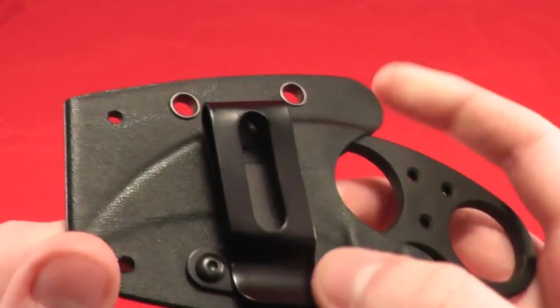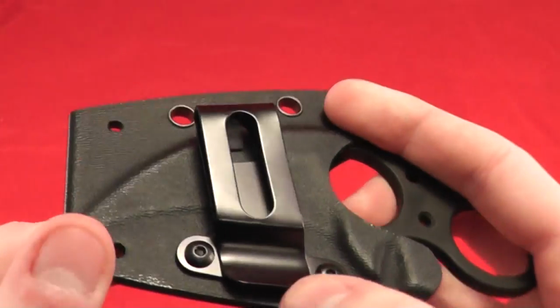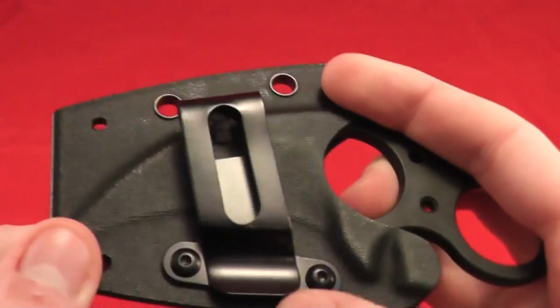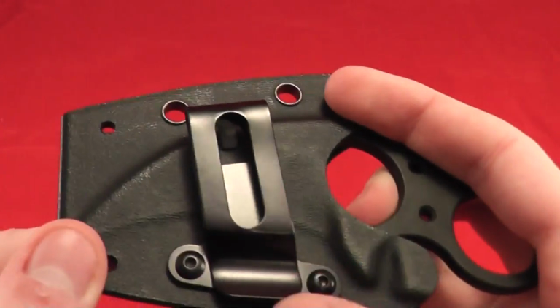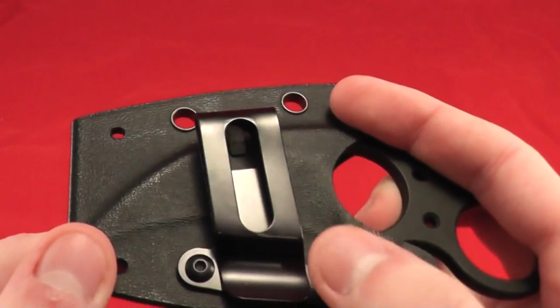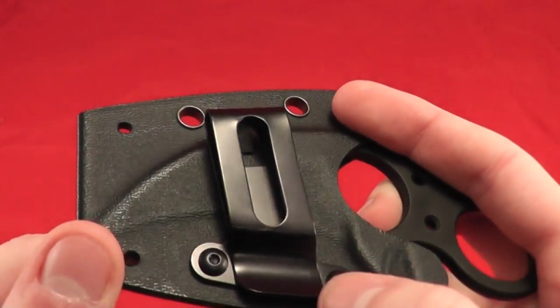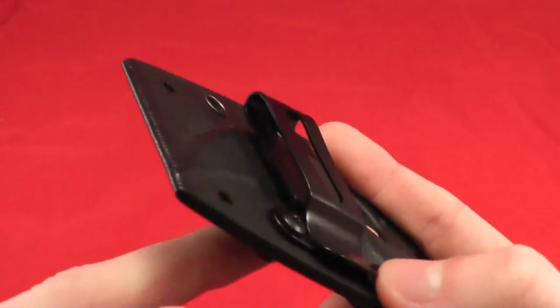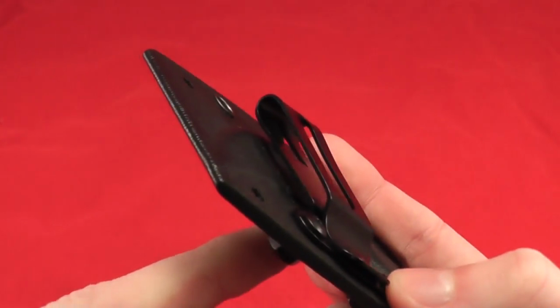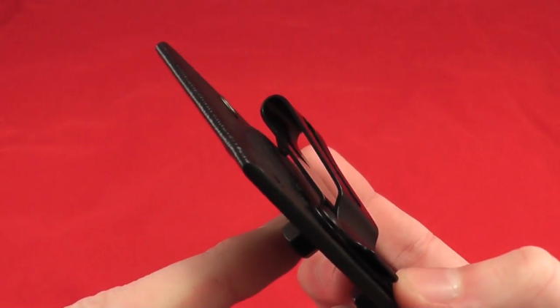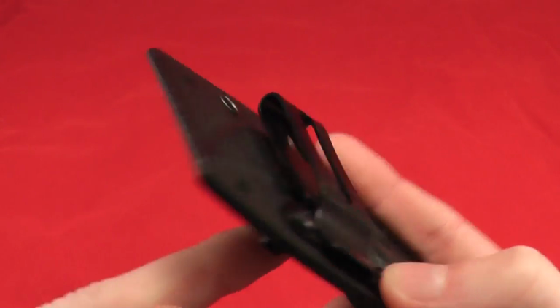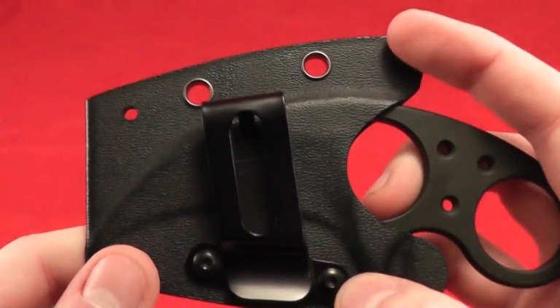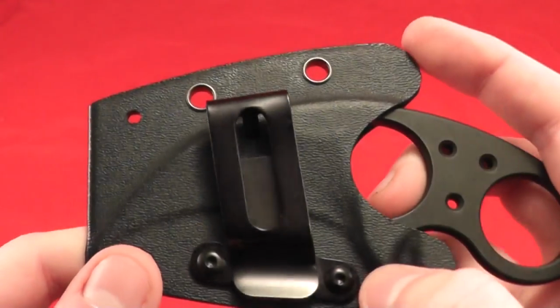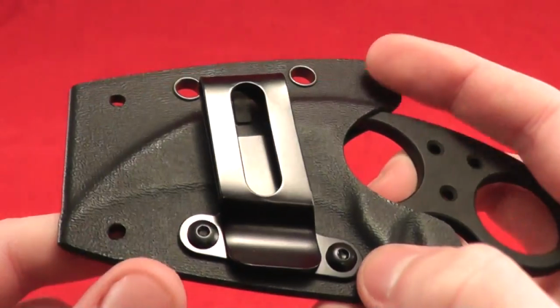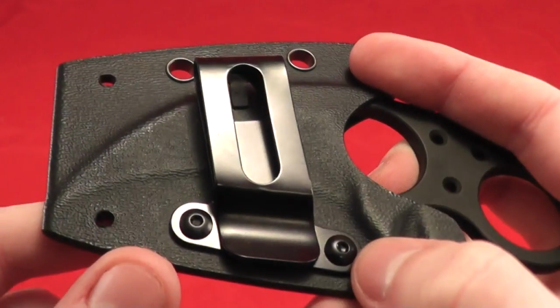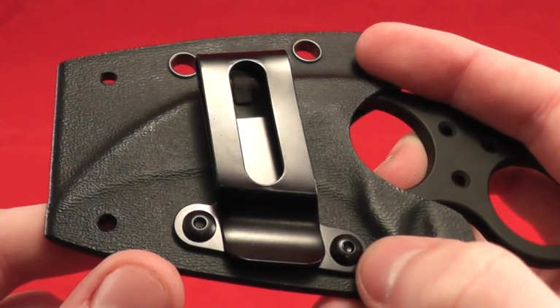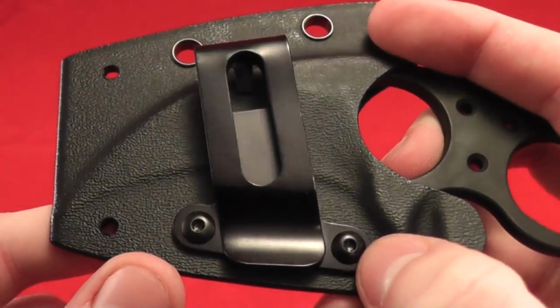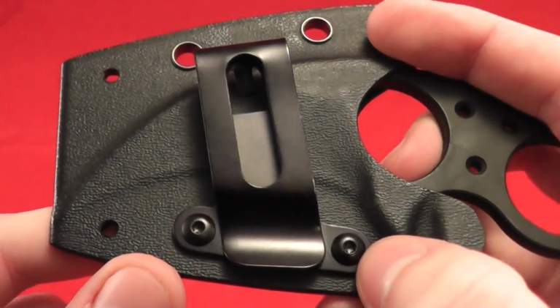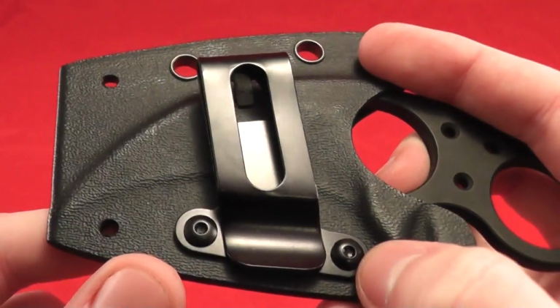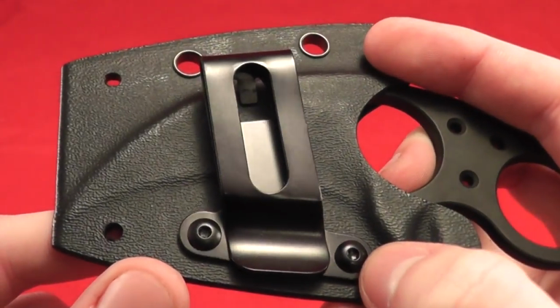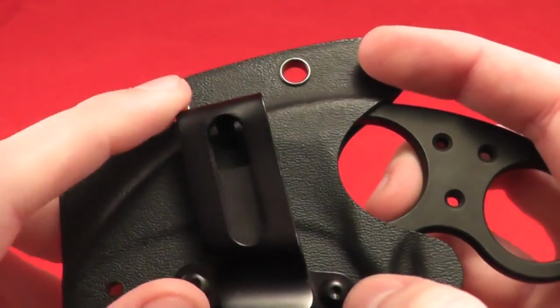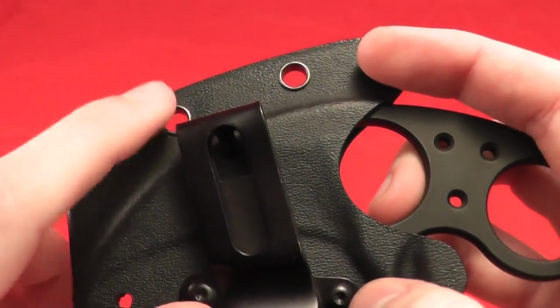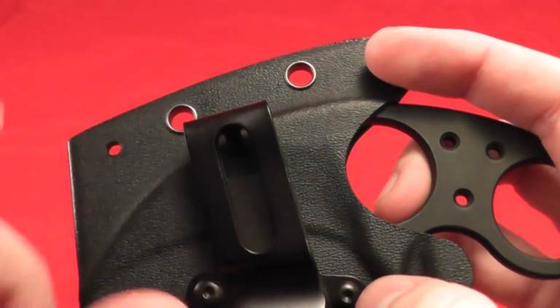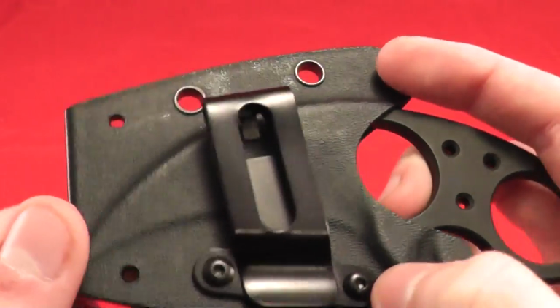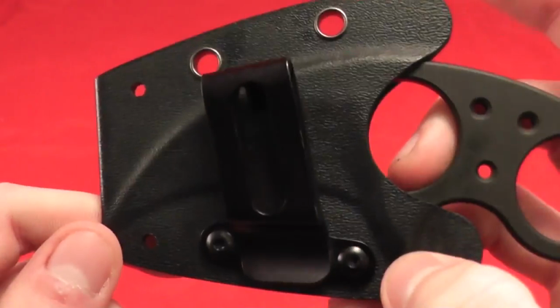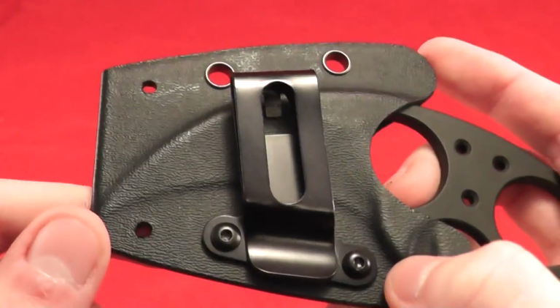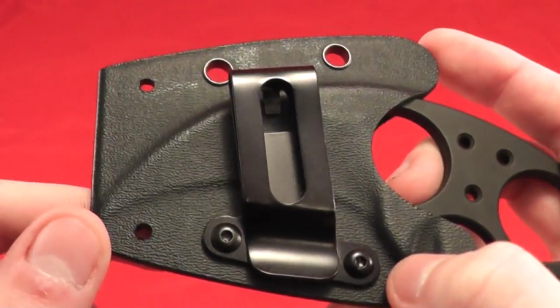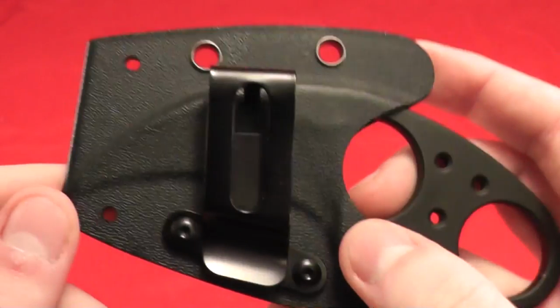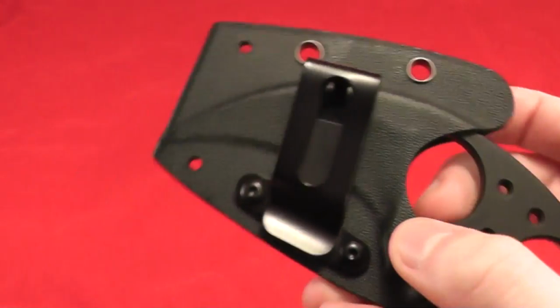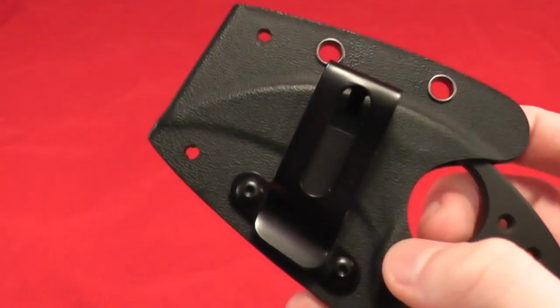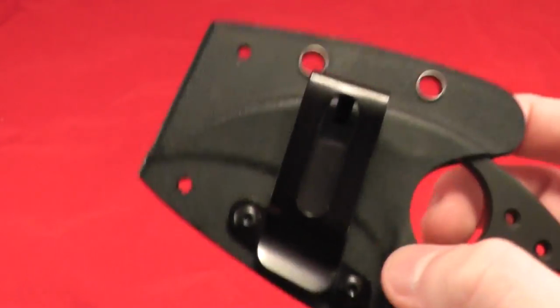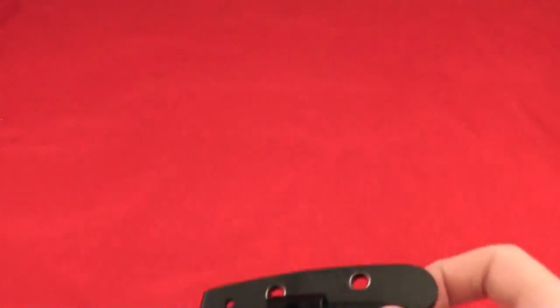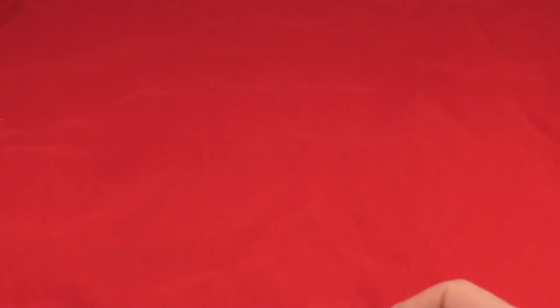It also comes with a very nice belt clip. It can be removed with Torx screws or moved up. Very nice — works great on the belts that I use.